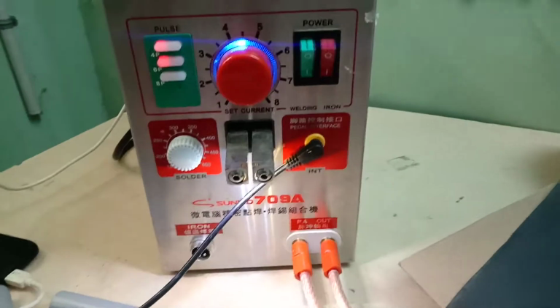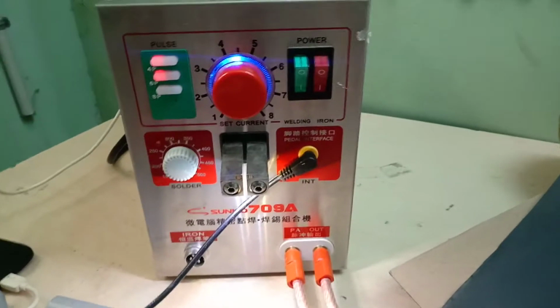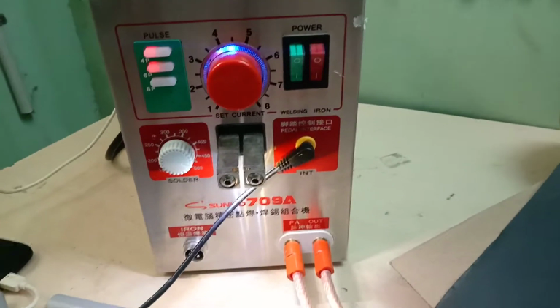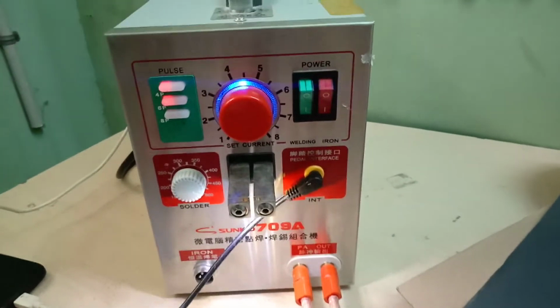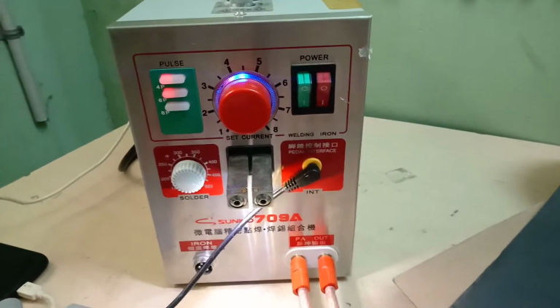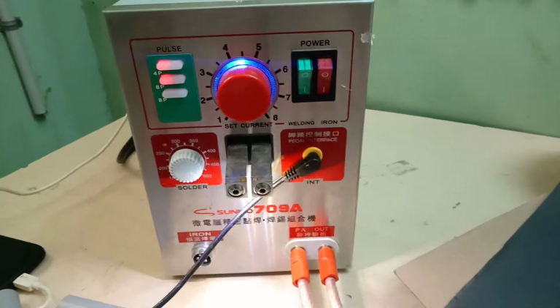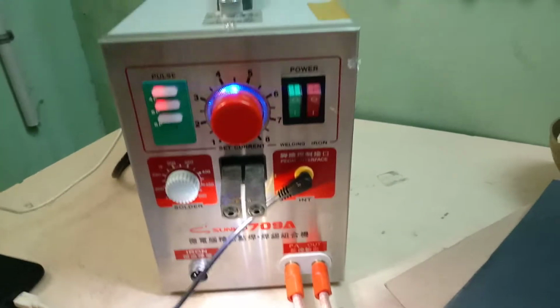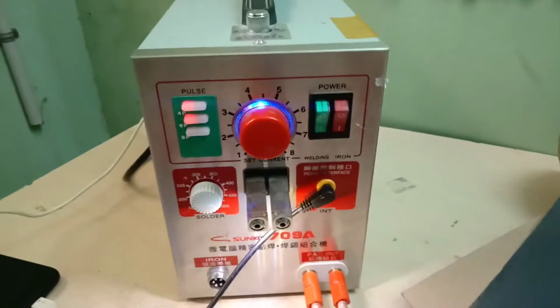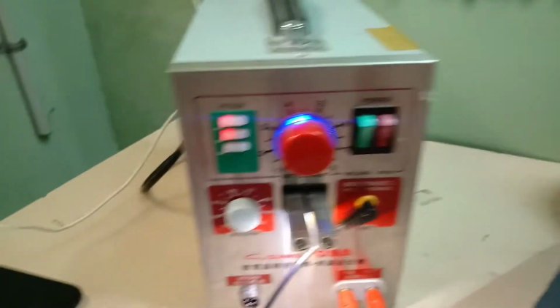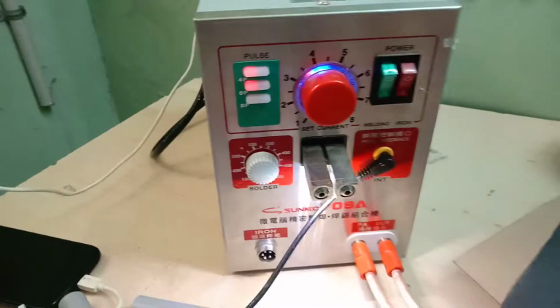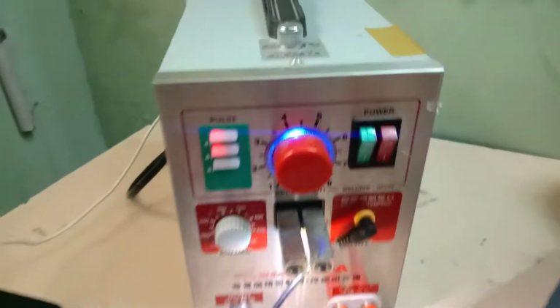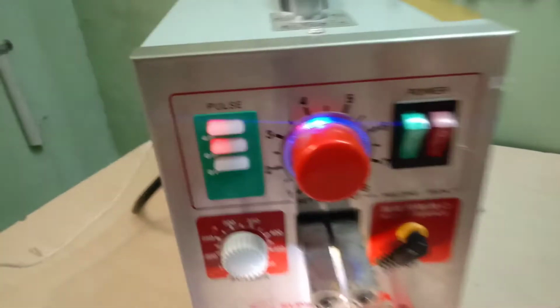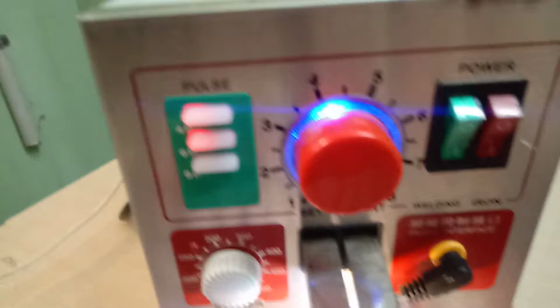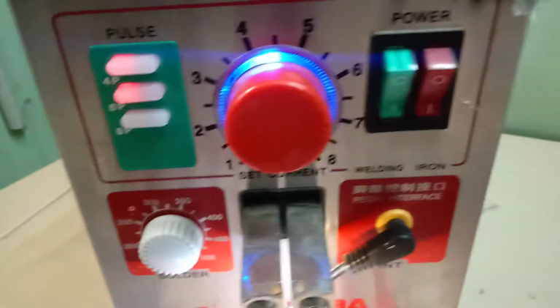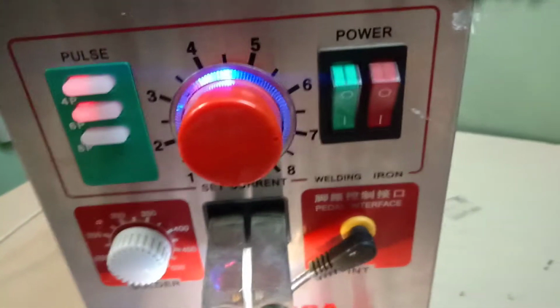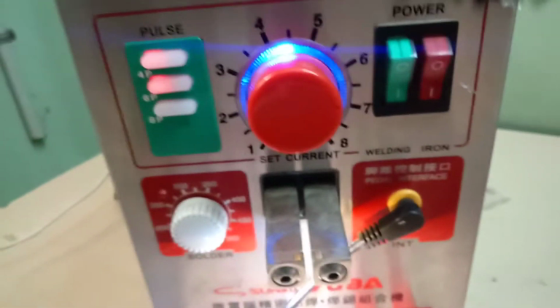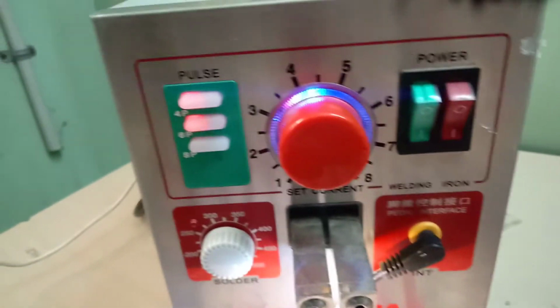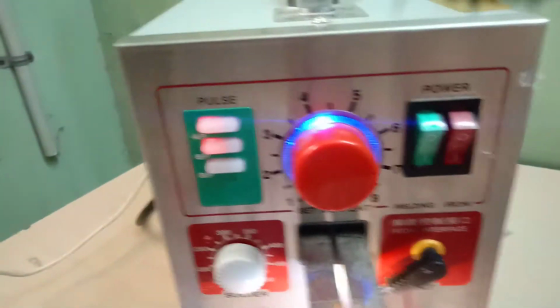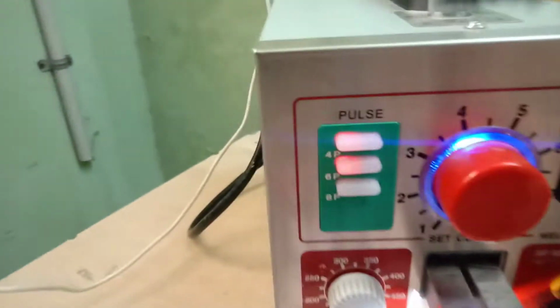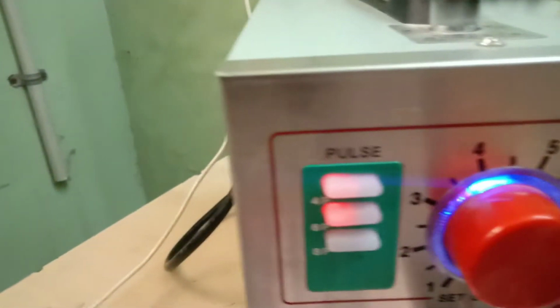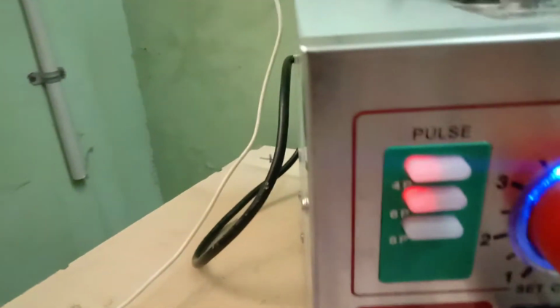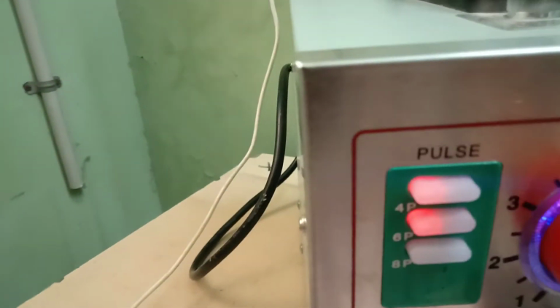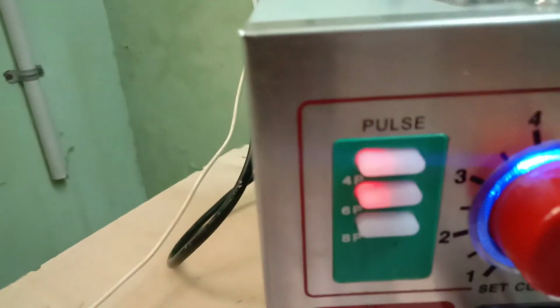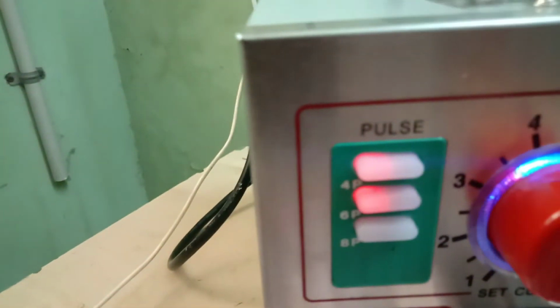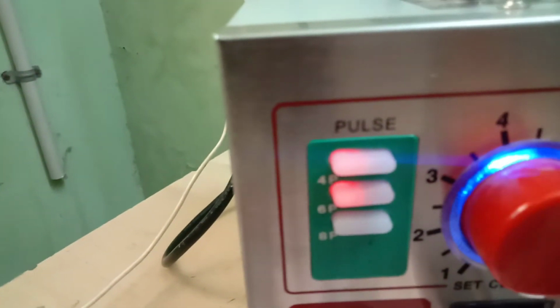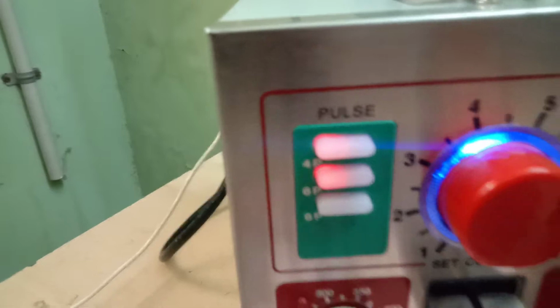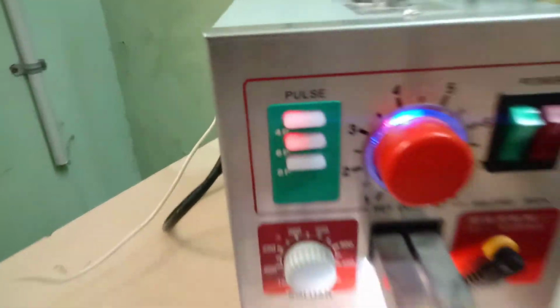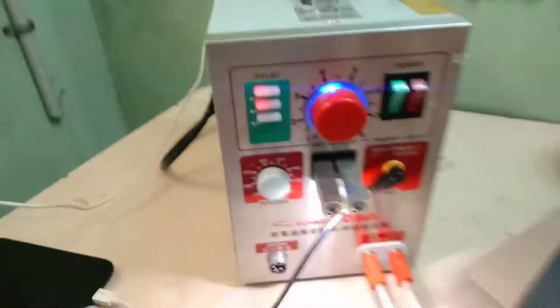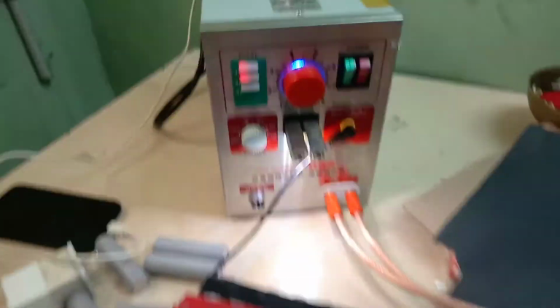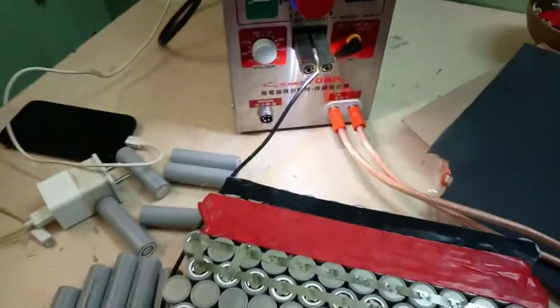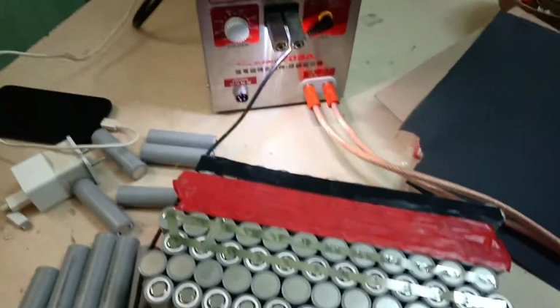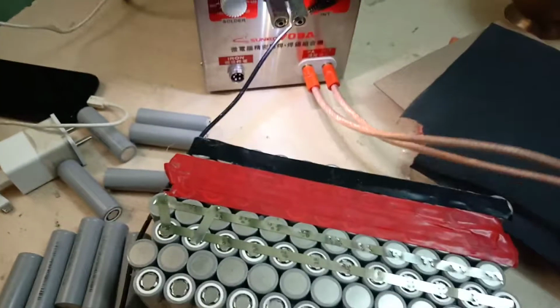This is my Sanko spot welding machine. I have set the current to 700 amps and pulse 4 plus 6. Now I'm going to do some welding.